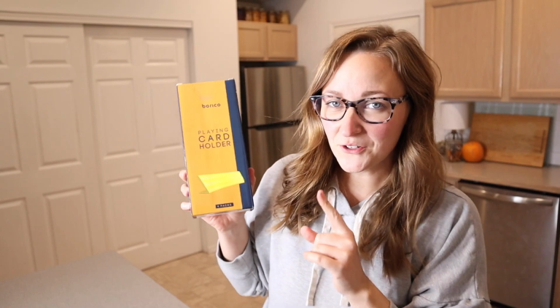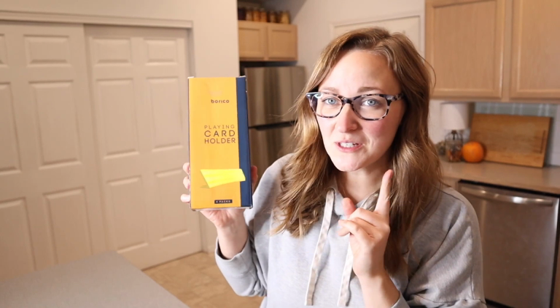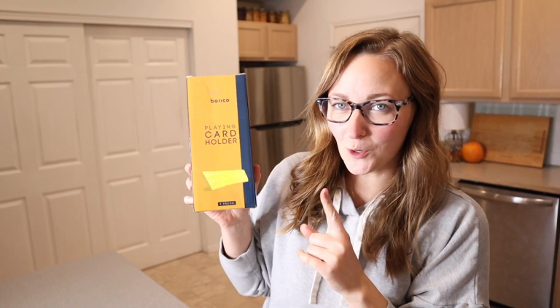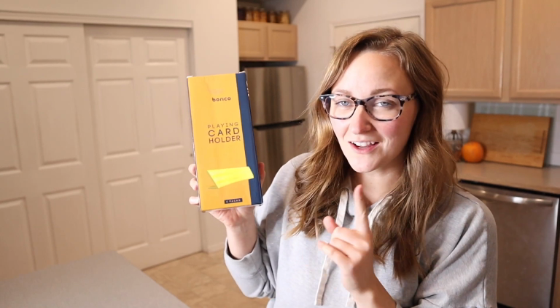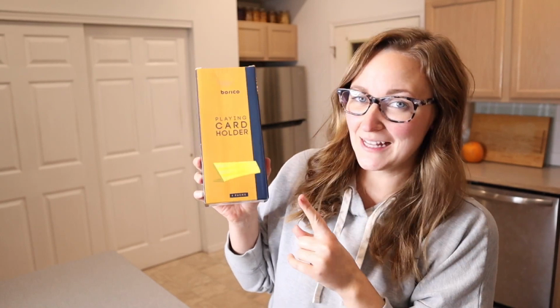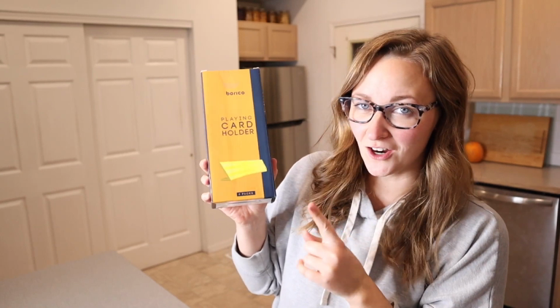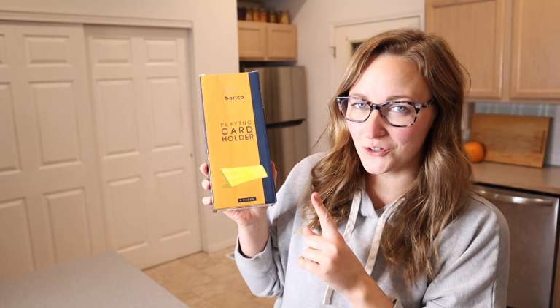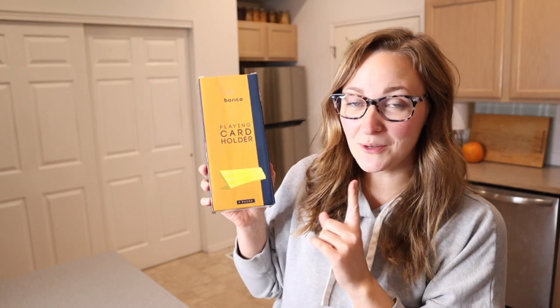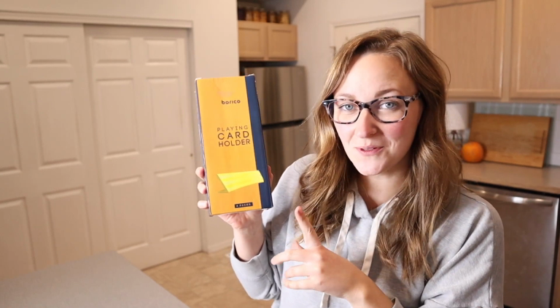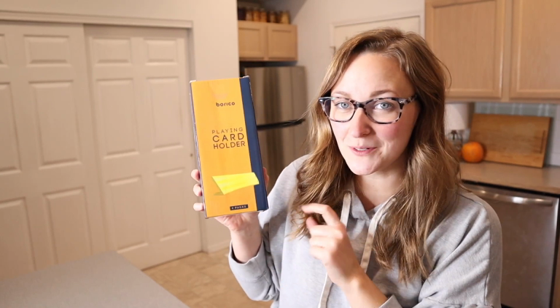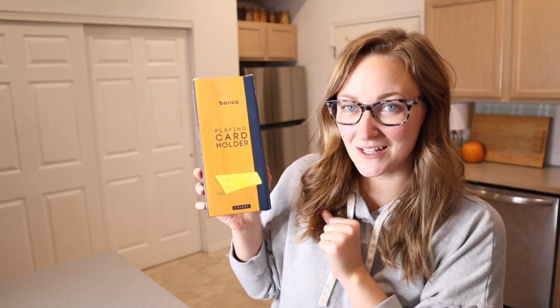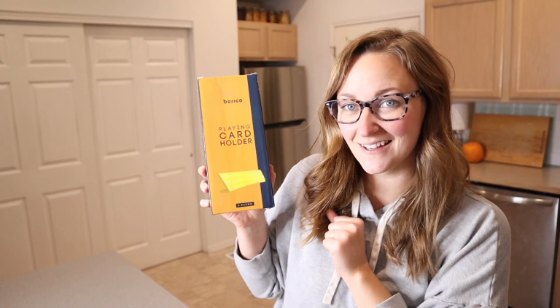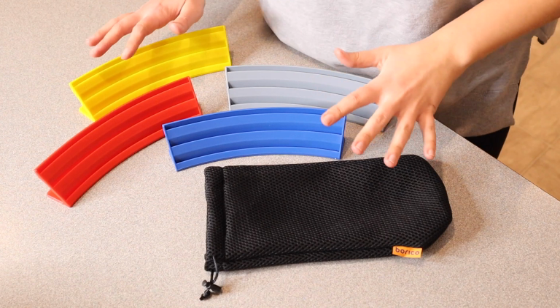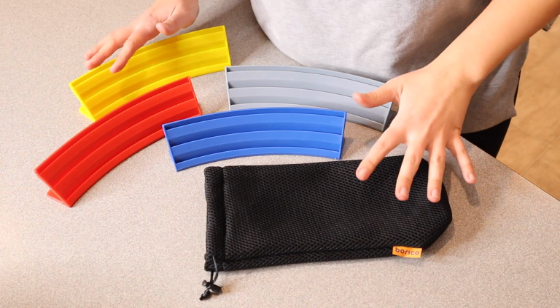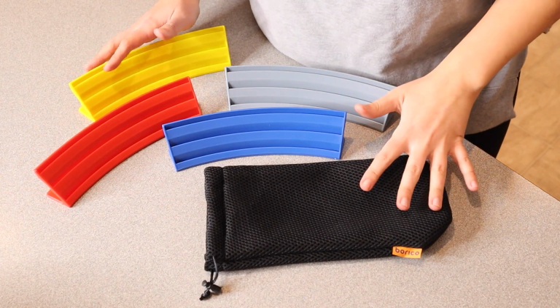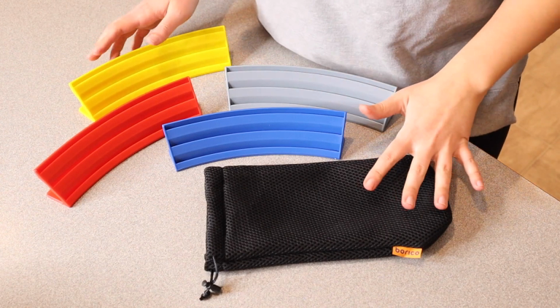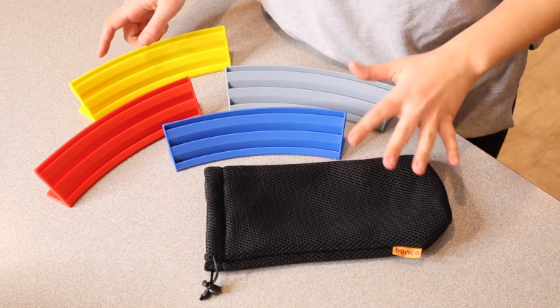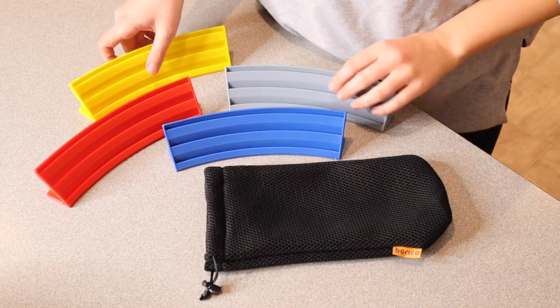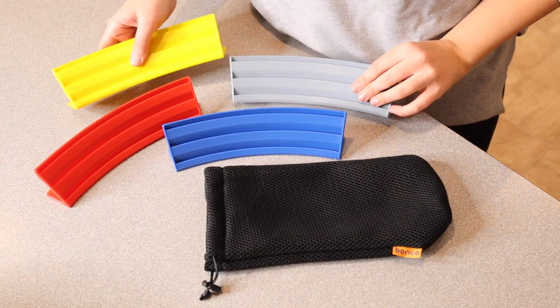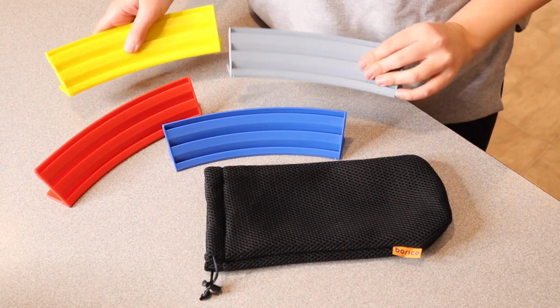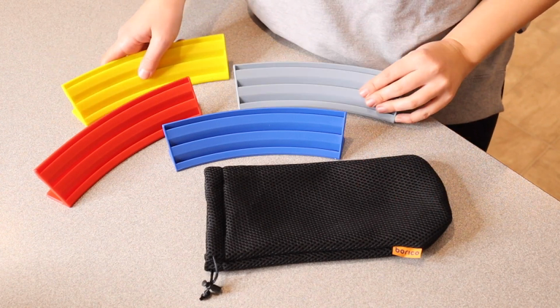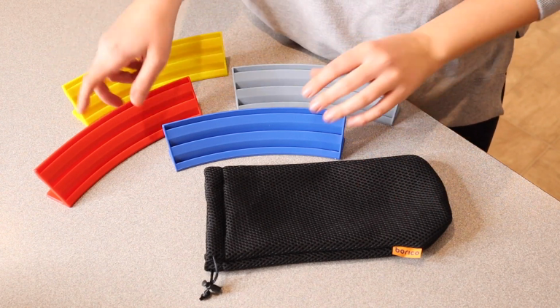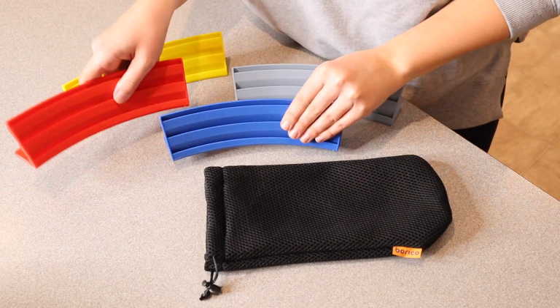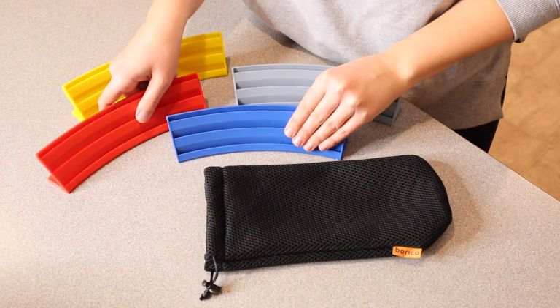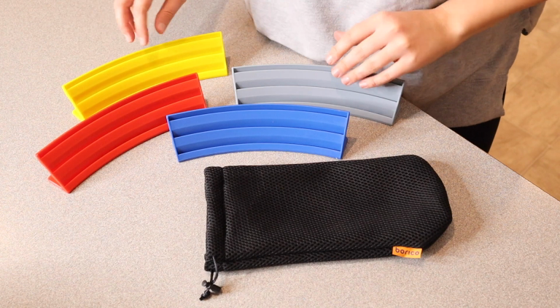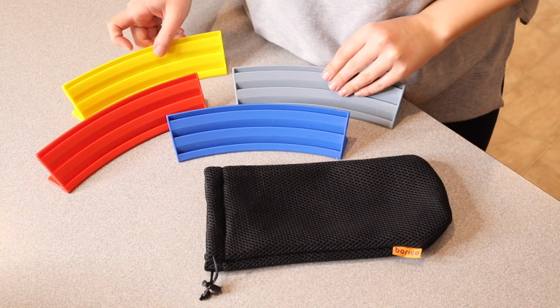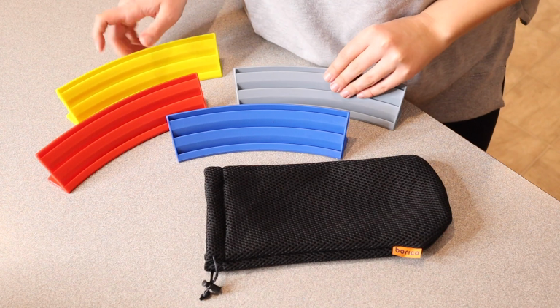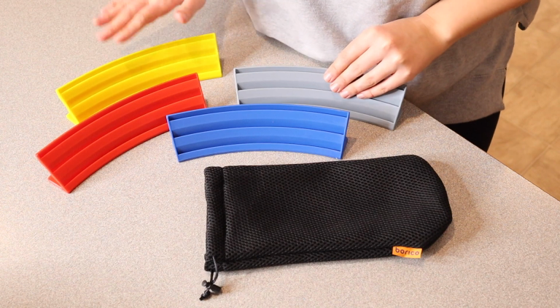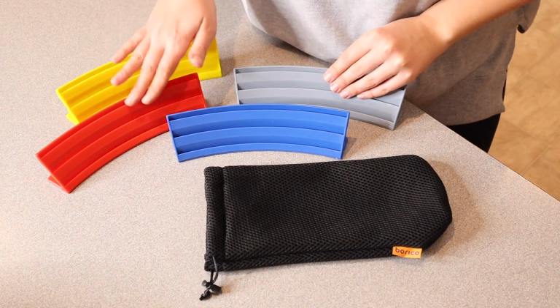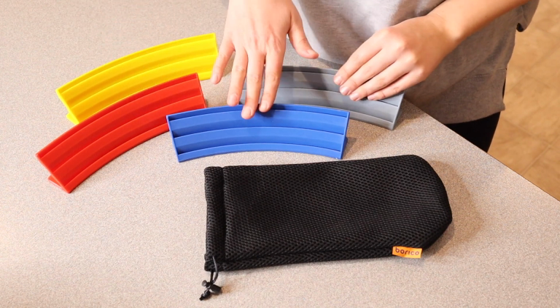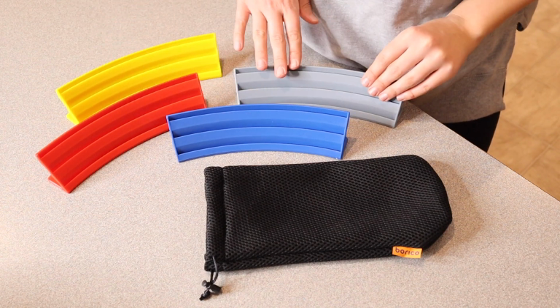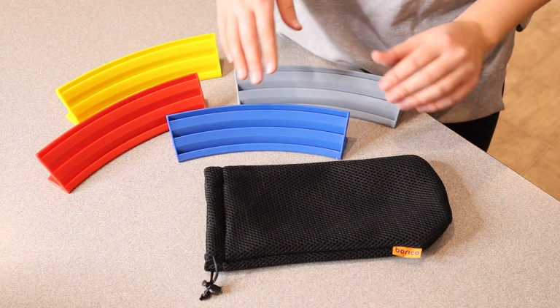Right here I have this four pack of playing card holders. Let me go ahead and open these up and show you what they look like. So this is everything that came inside the box. We have four of these different playing card holders — they are all different colors. We have a yellow, red, blue, and gray.